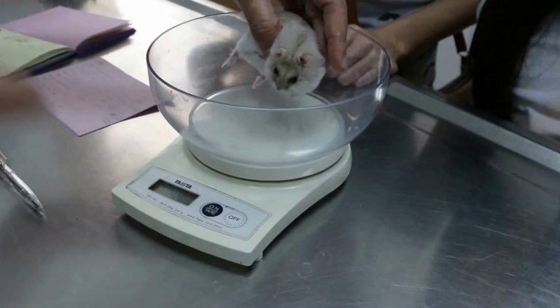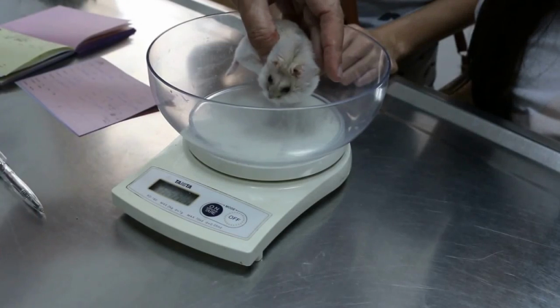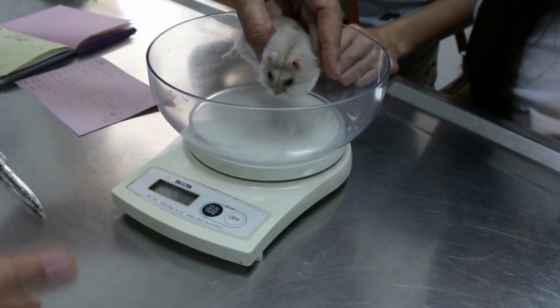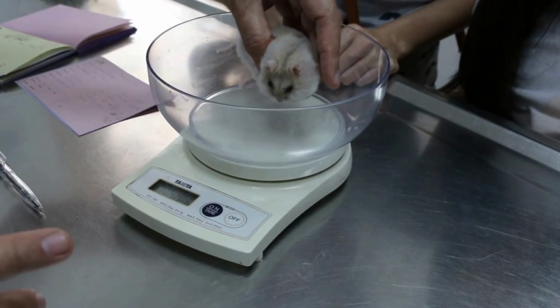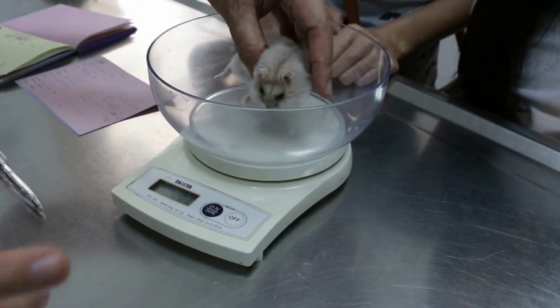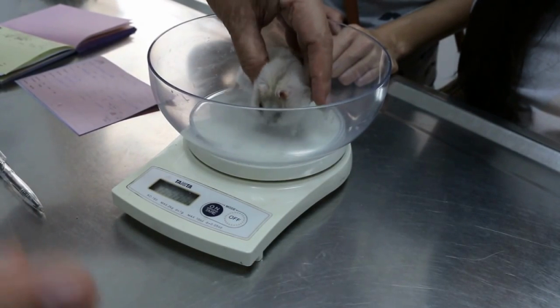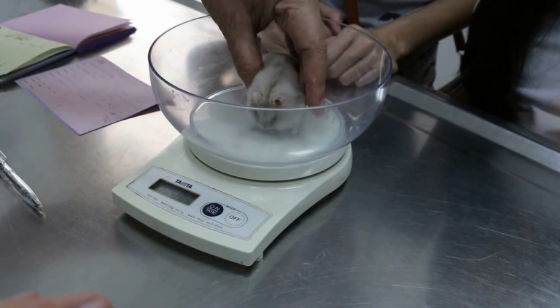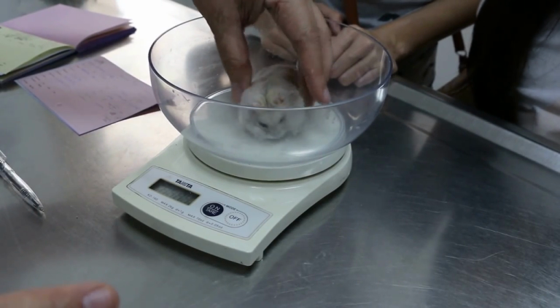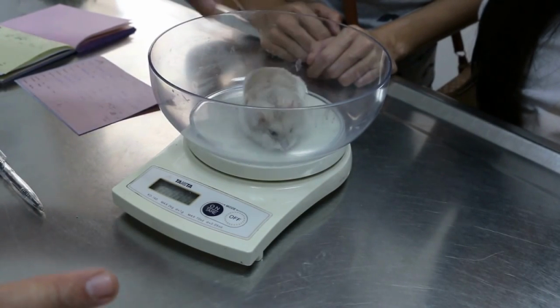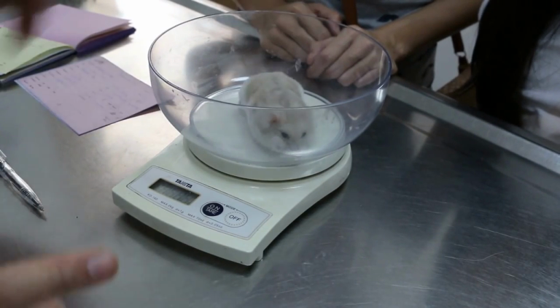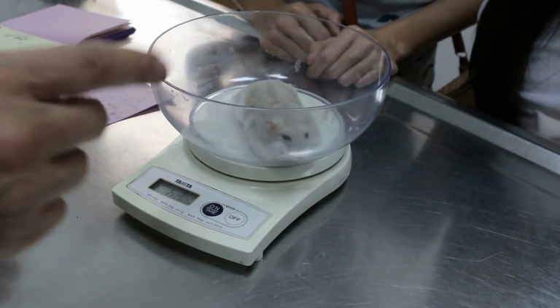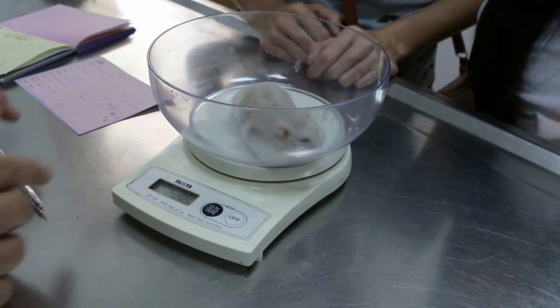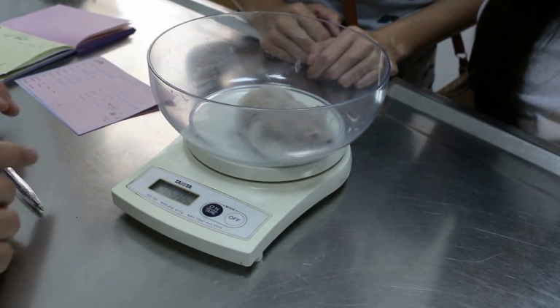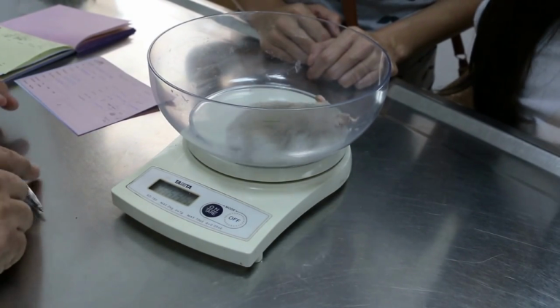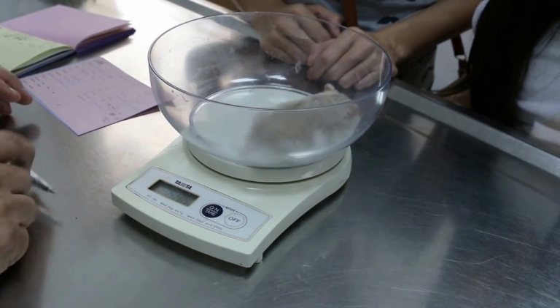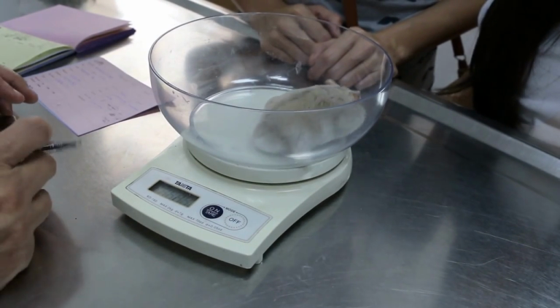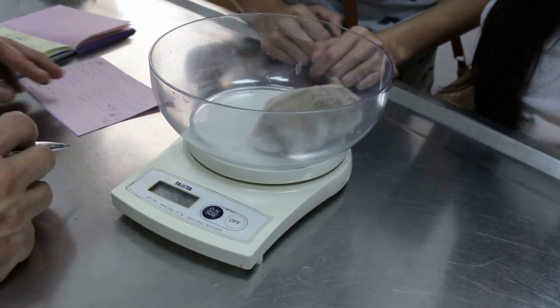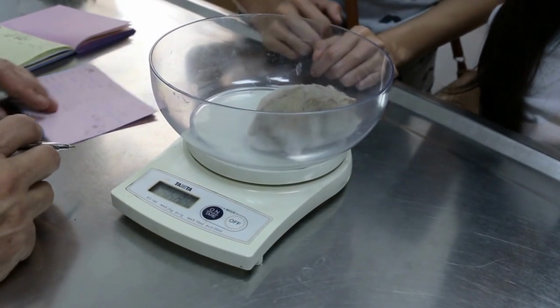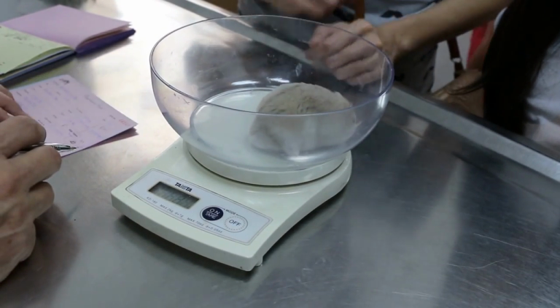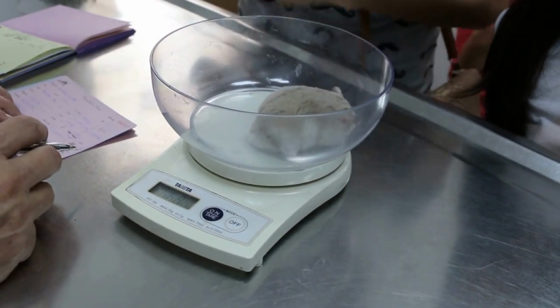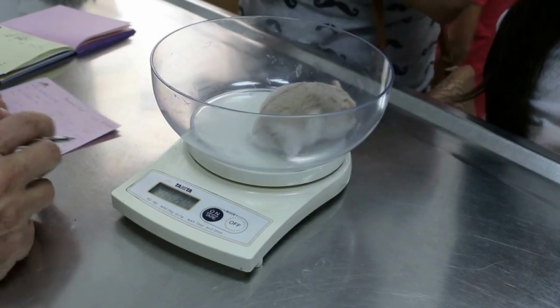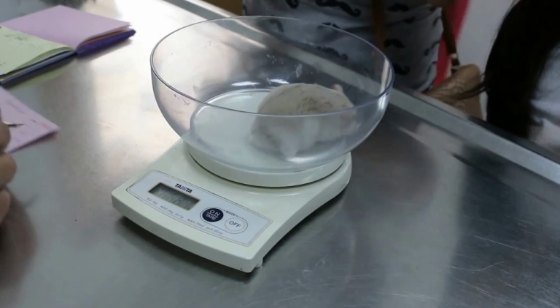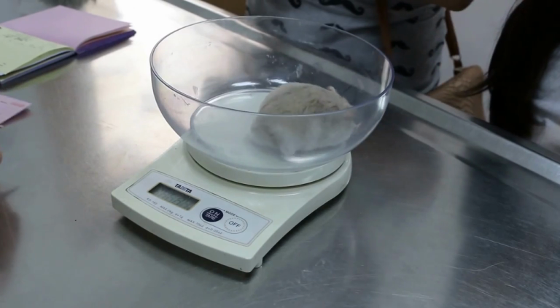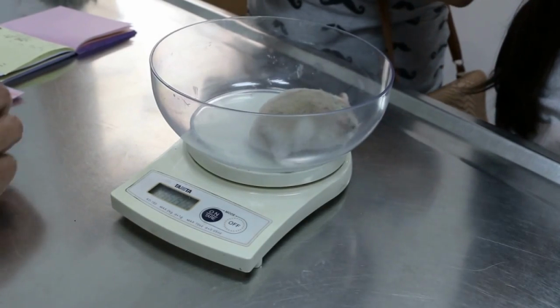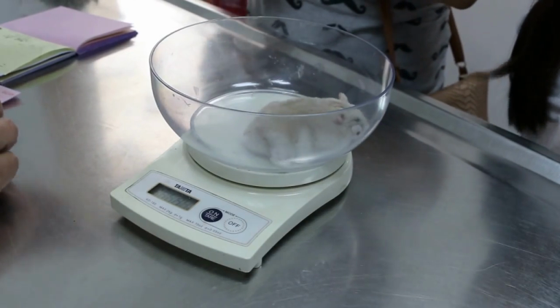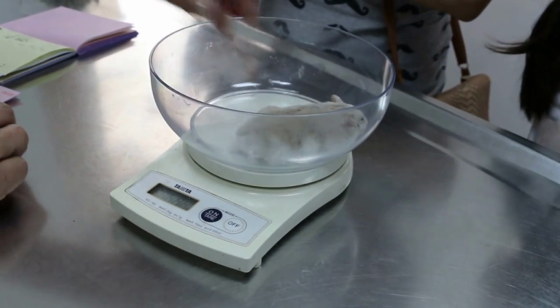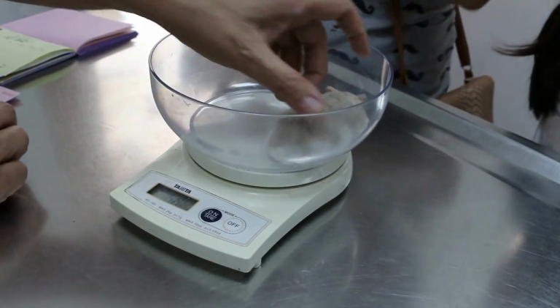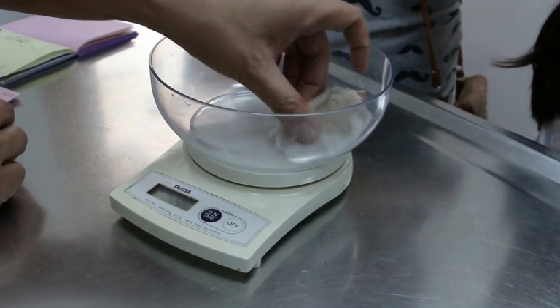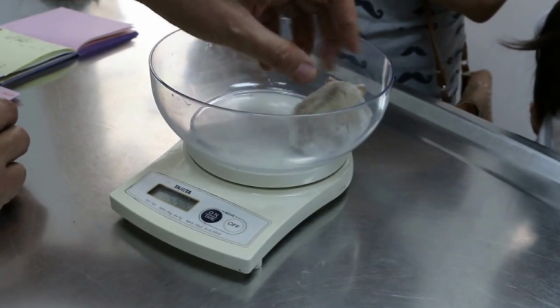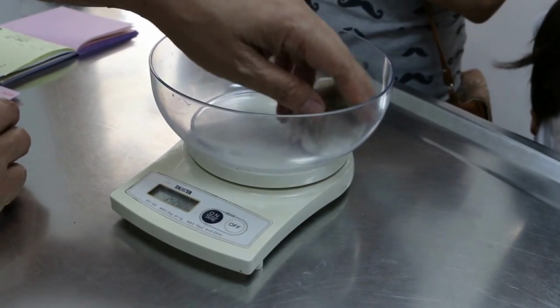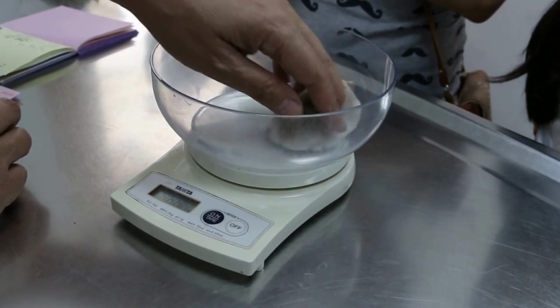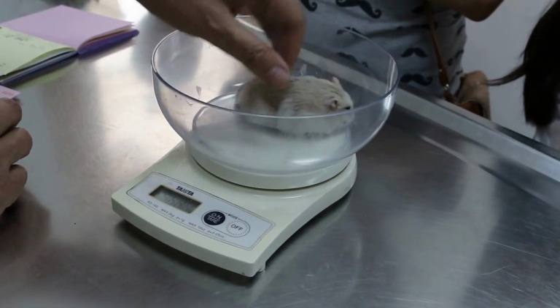We saw the hamster on February 22, 2014. This male hamster, one year plus, comes in for... what happened?